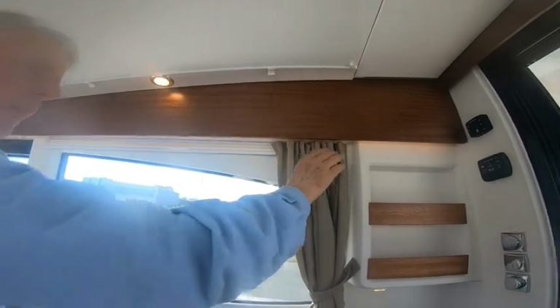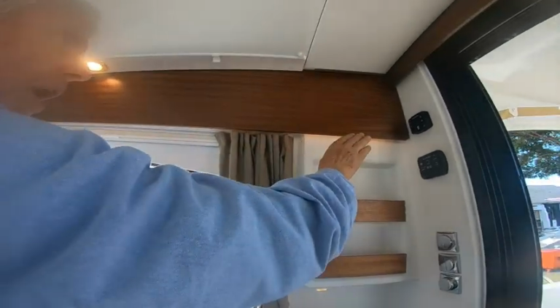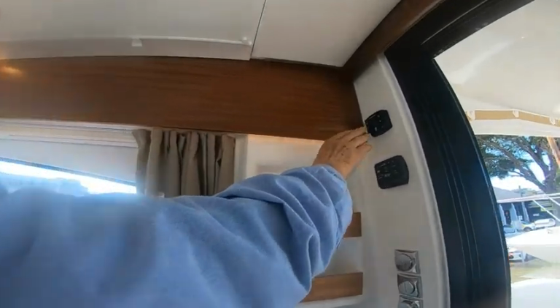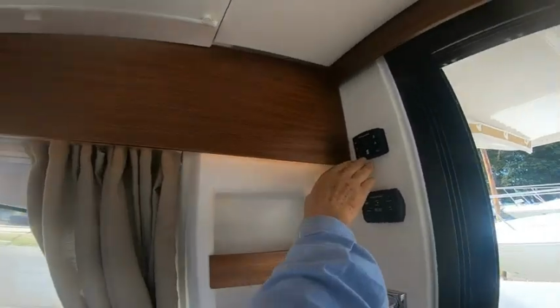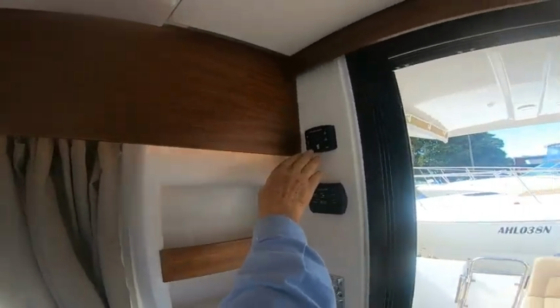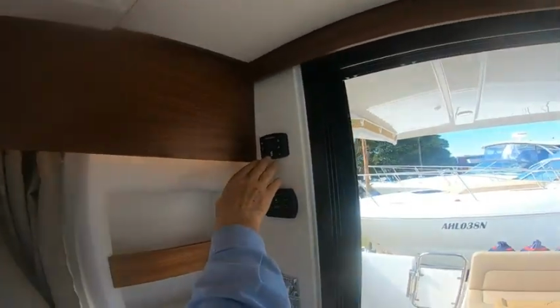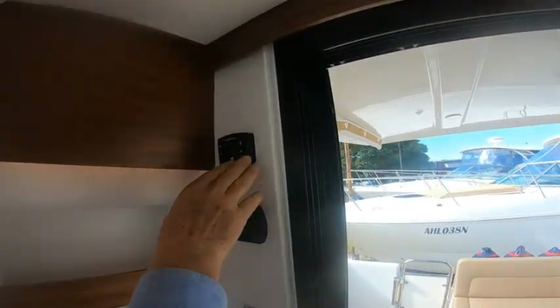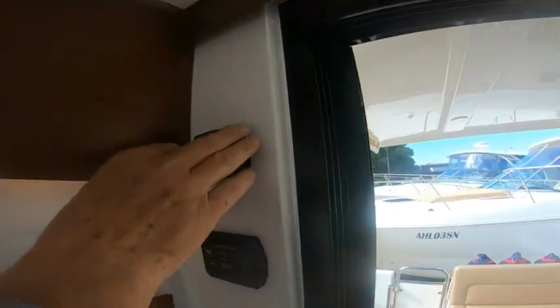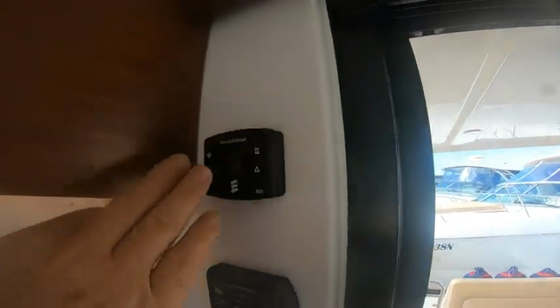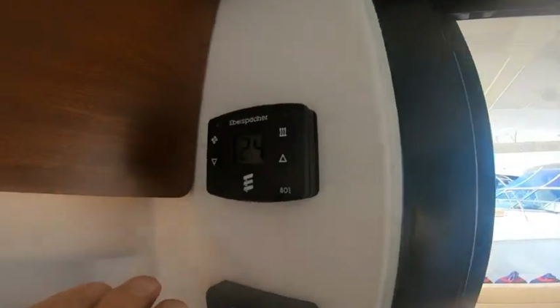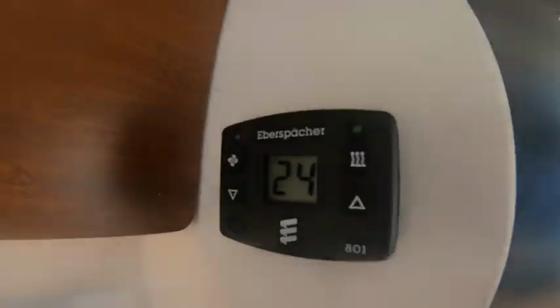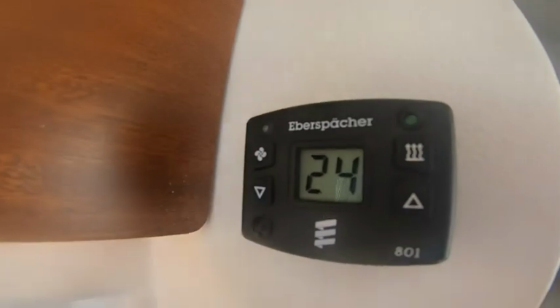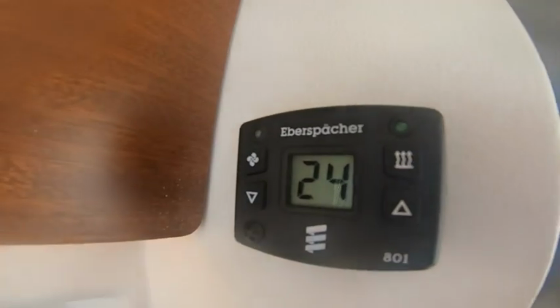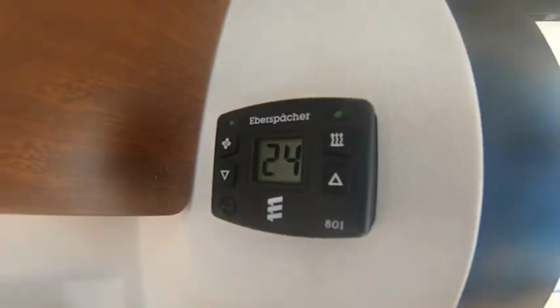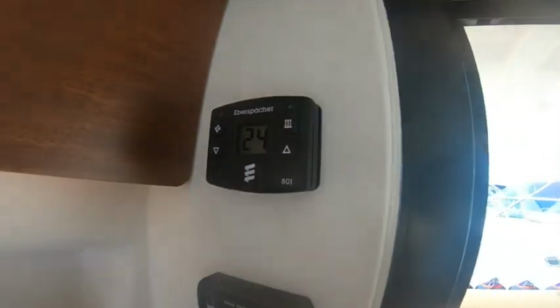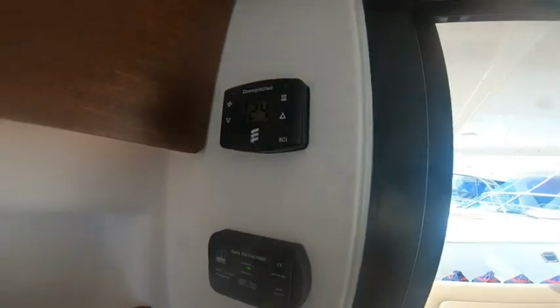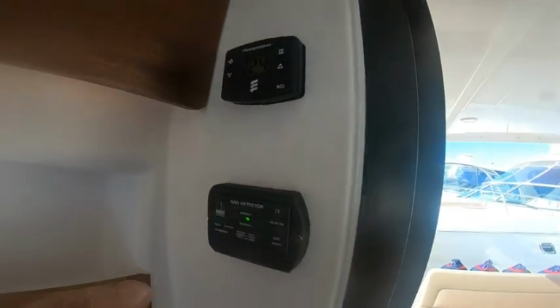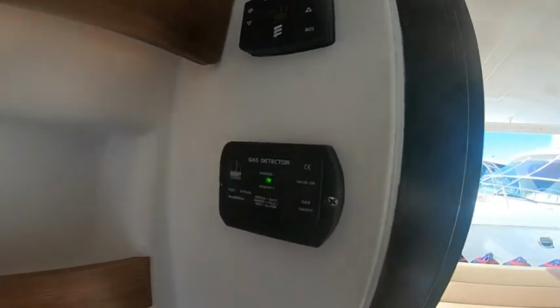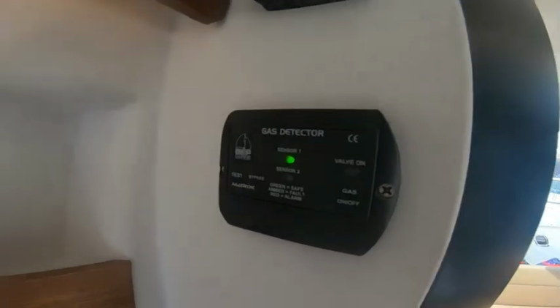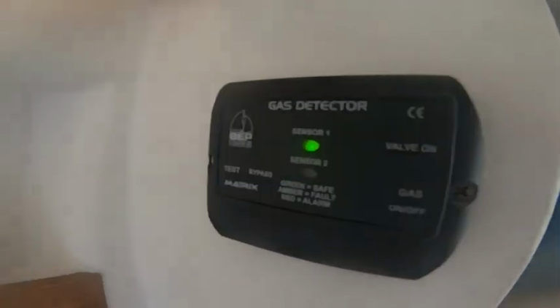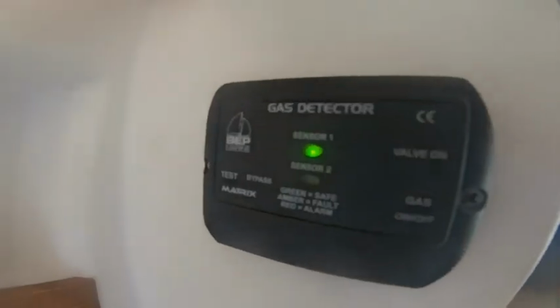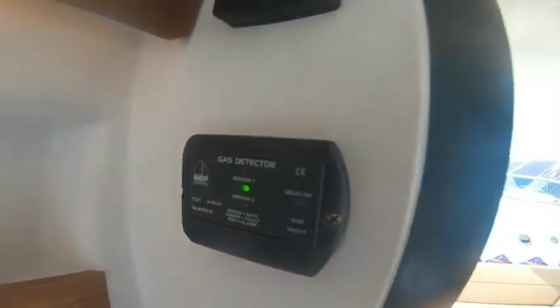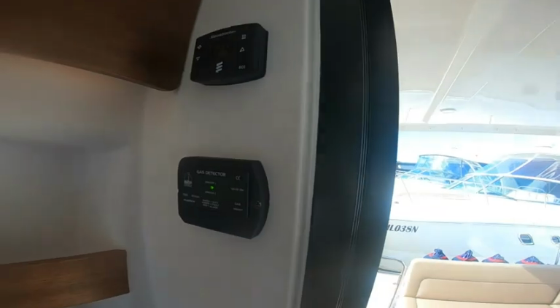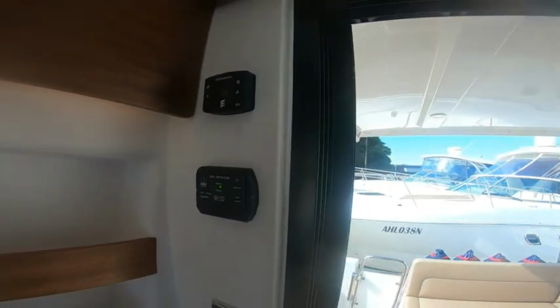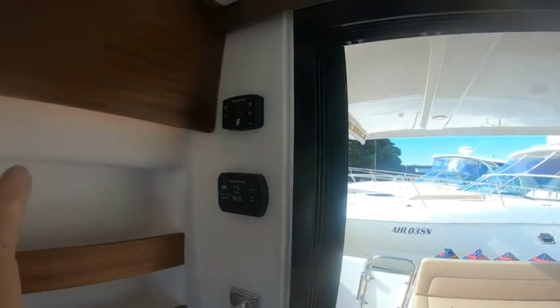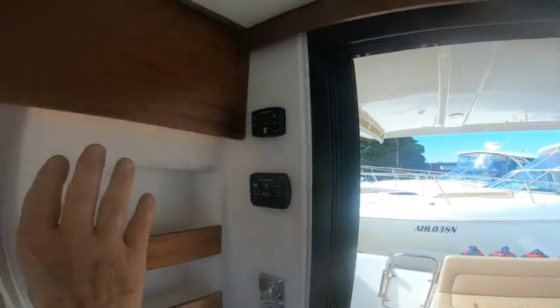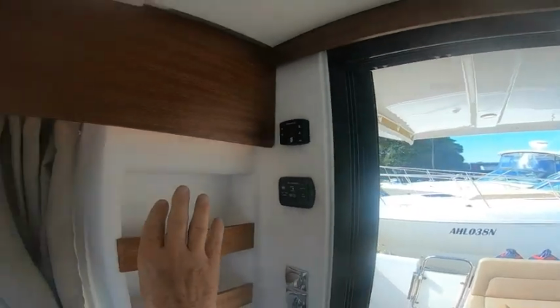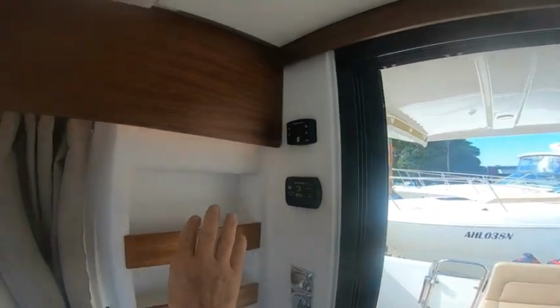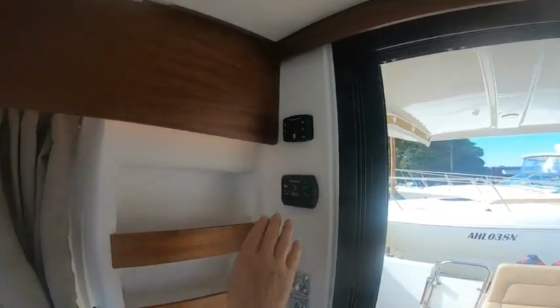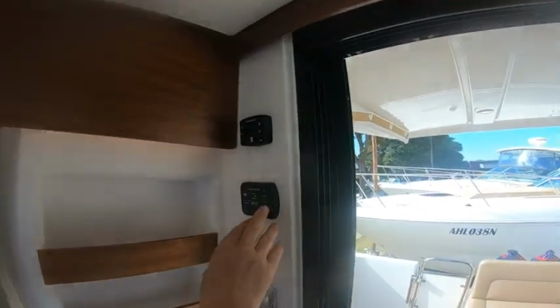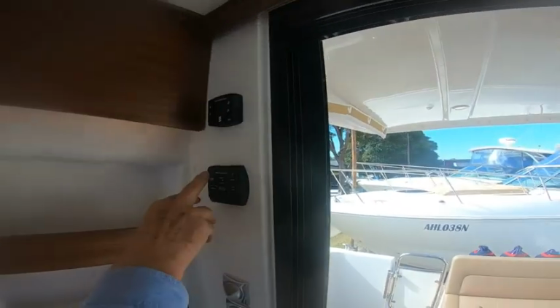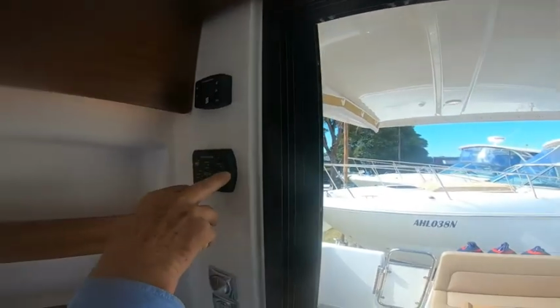Up here you'll notice we've got a diesel heater — very, very efficient, works beautifully. You'll be quite surprised how often you have it on at night; it really keeps the temperature of the boat beautifully. There's also a gas detector to keep an eye on that LPG — as long as you've got that green light on, we're good to go.